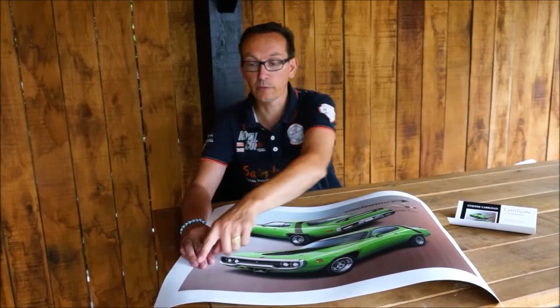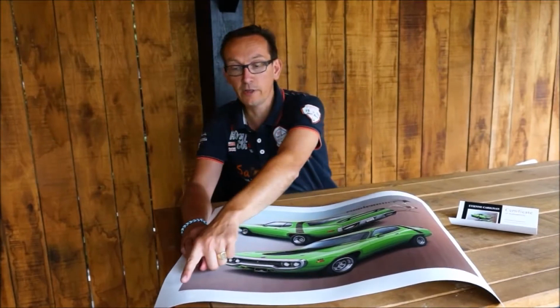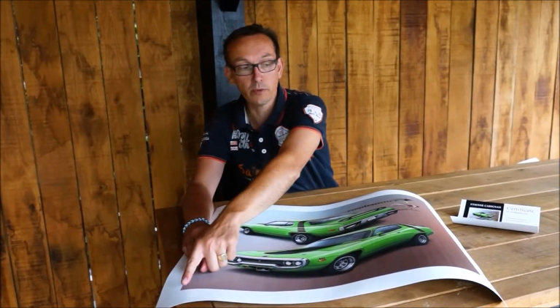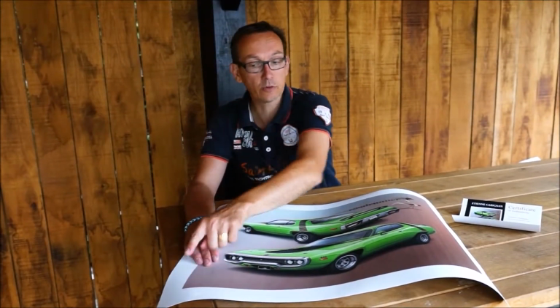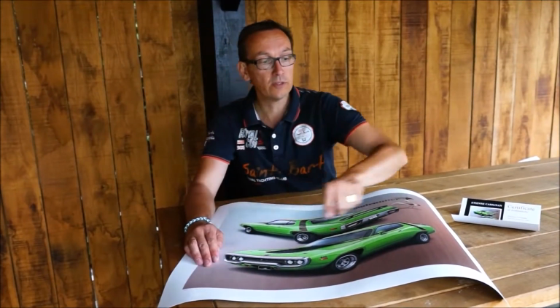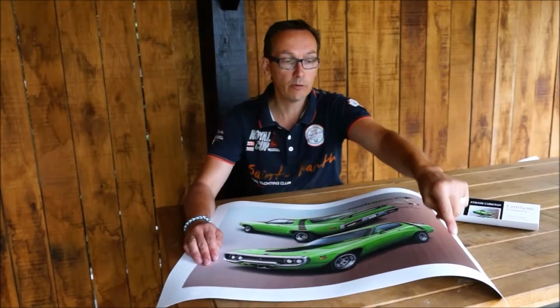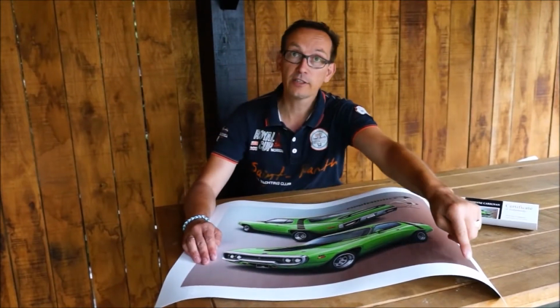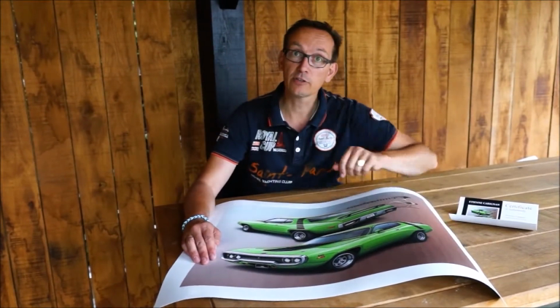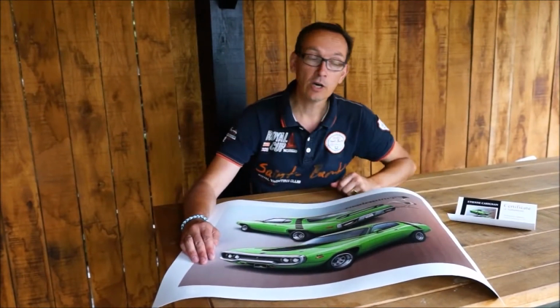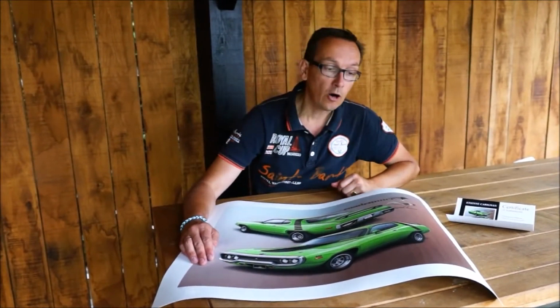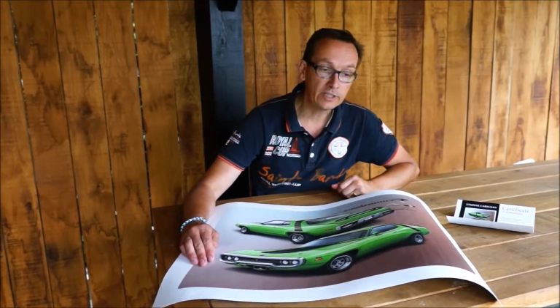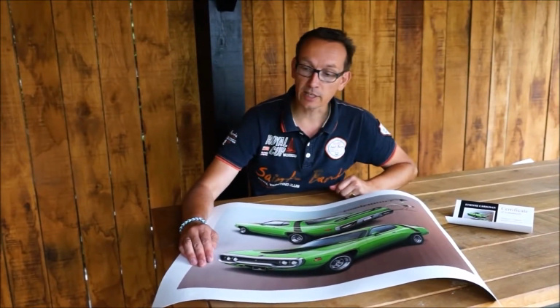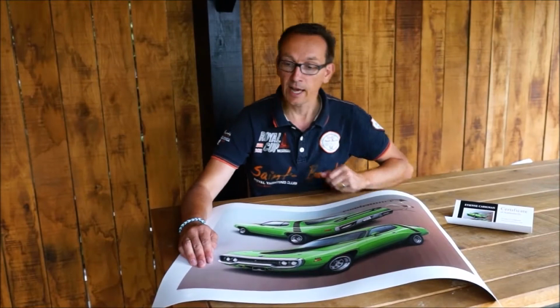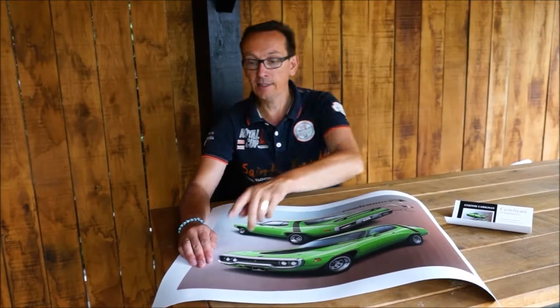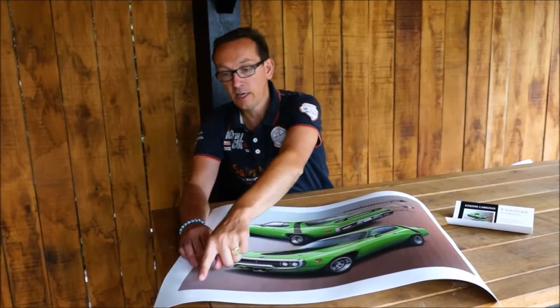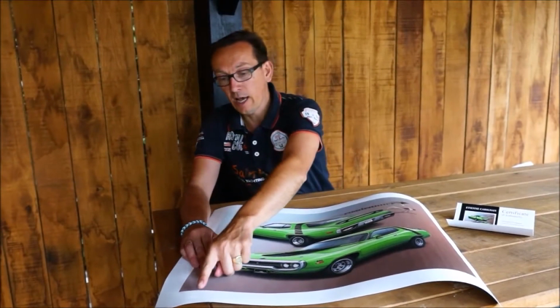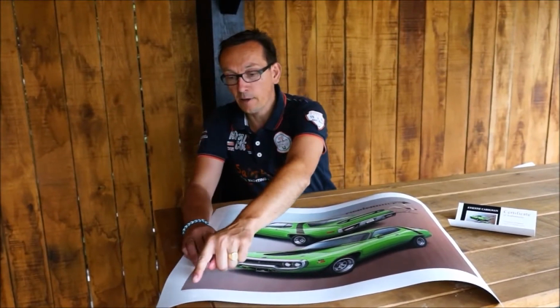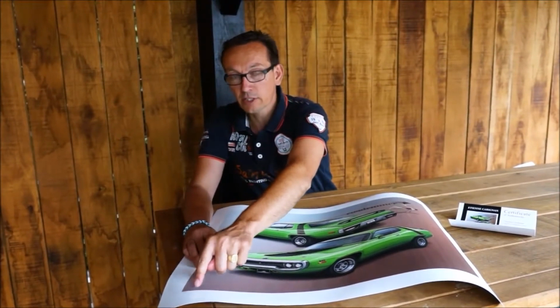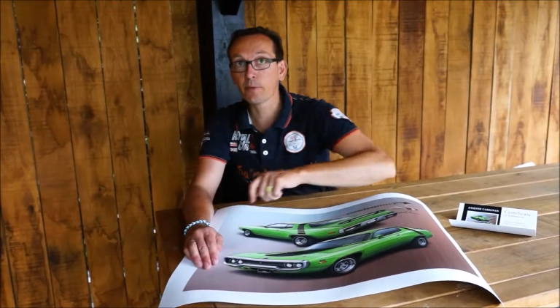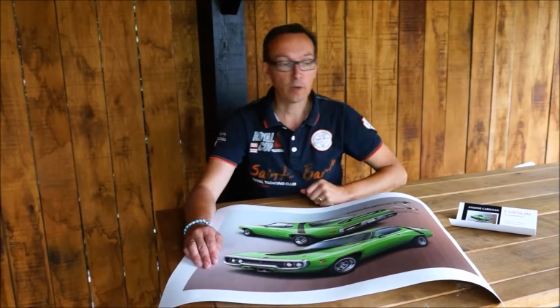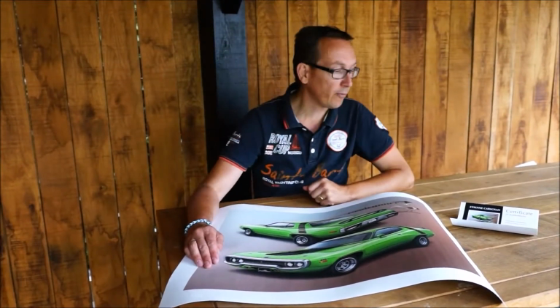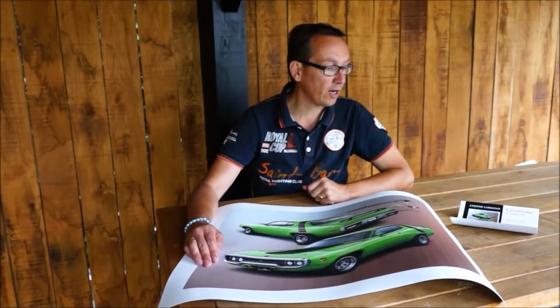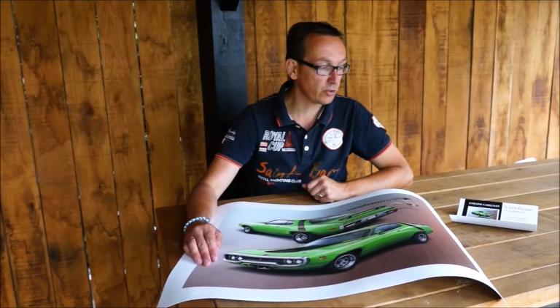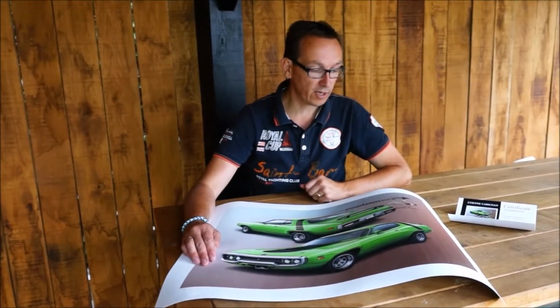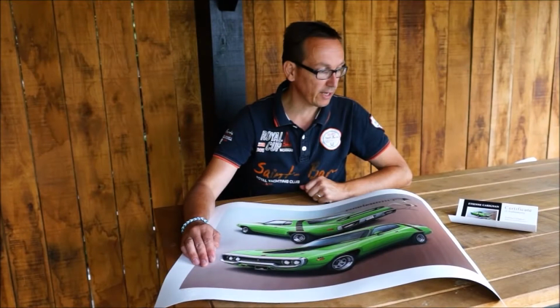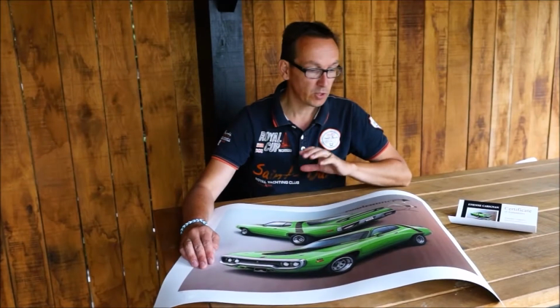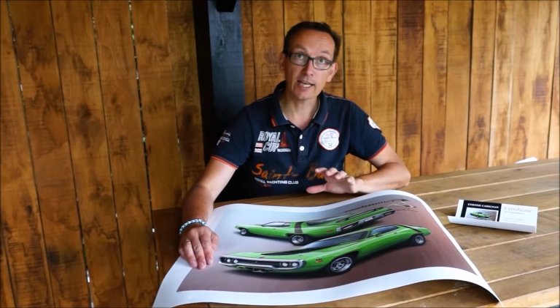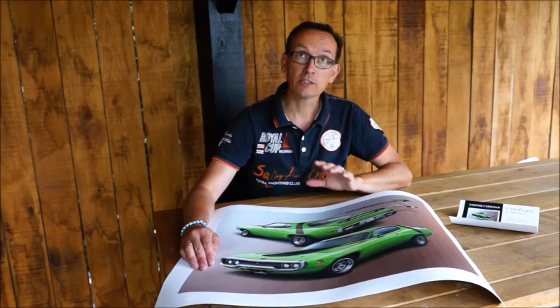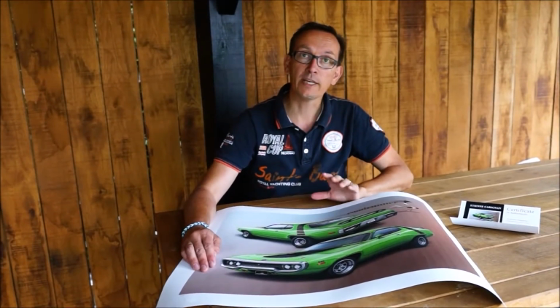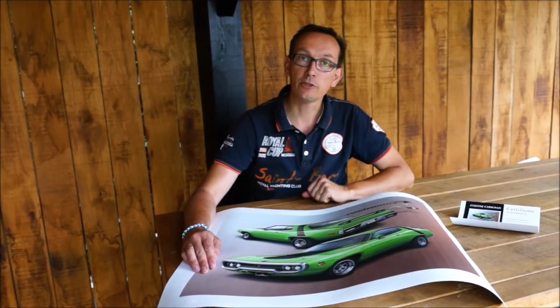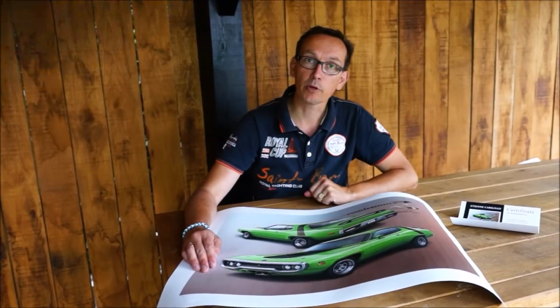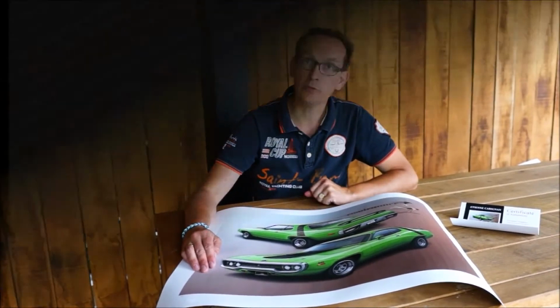You will find the number here in the corner. You will find the signature on the Cicle and the stamp of Certified Art Cicle. So that is what makes this product unique.